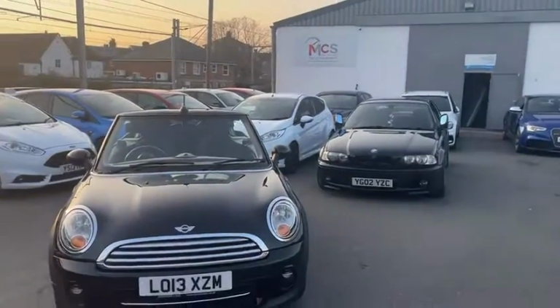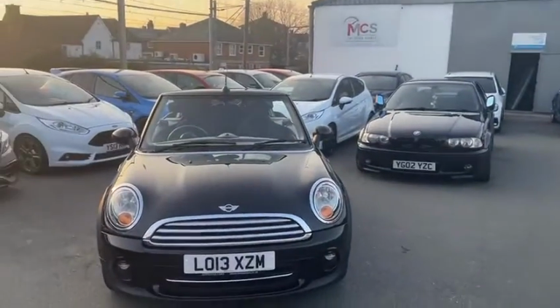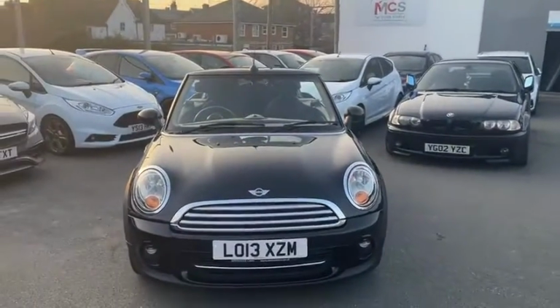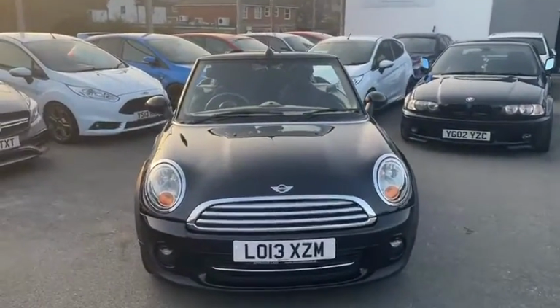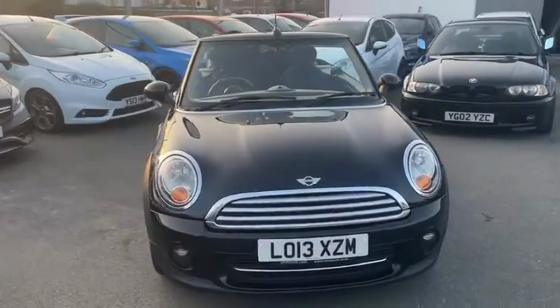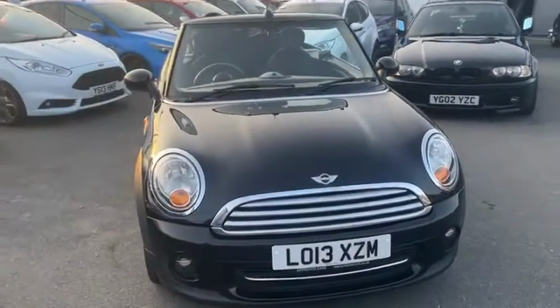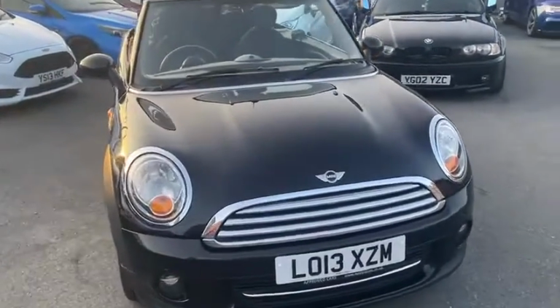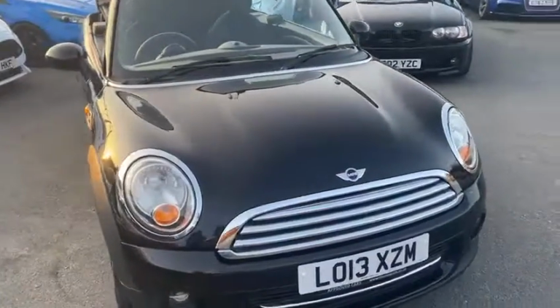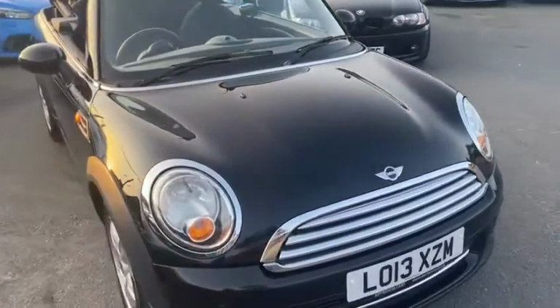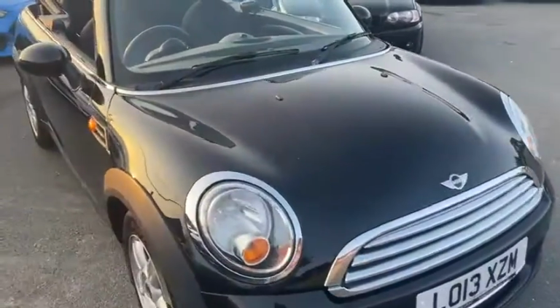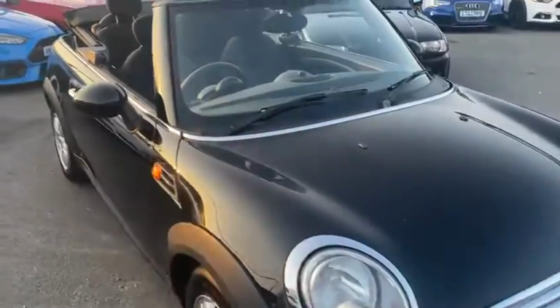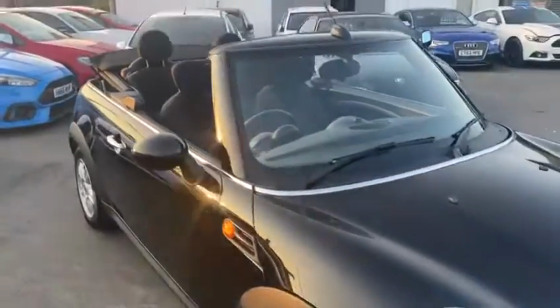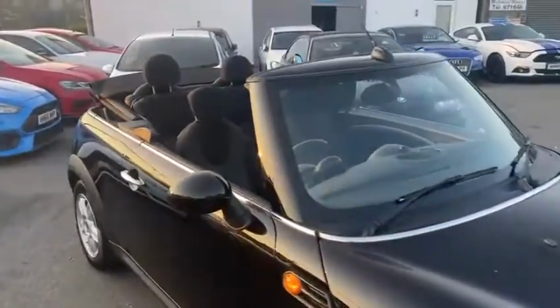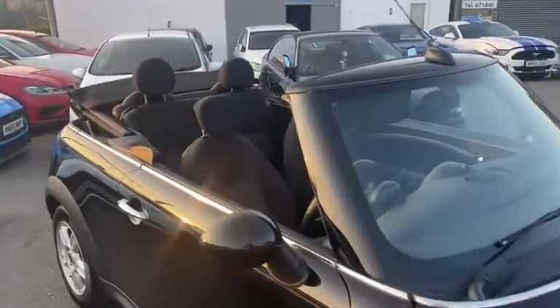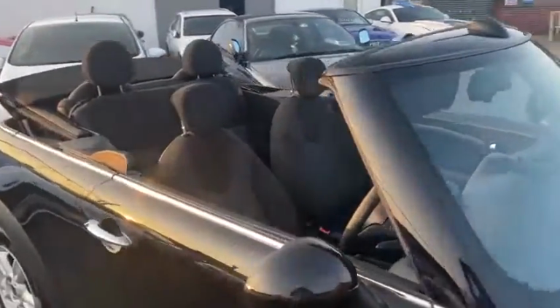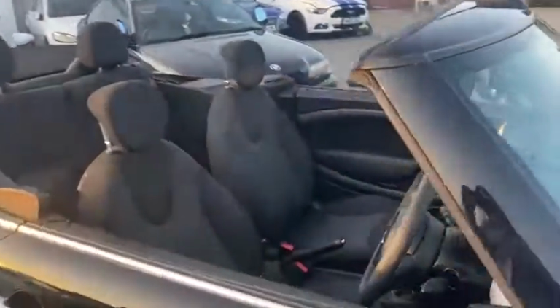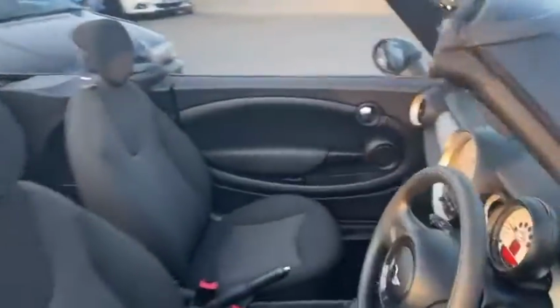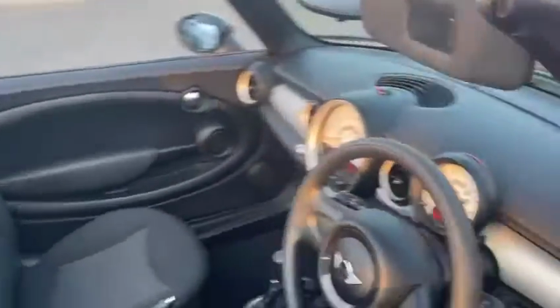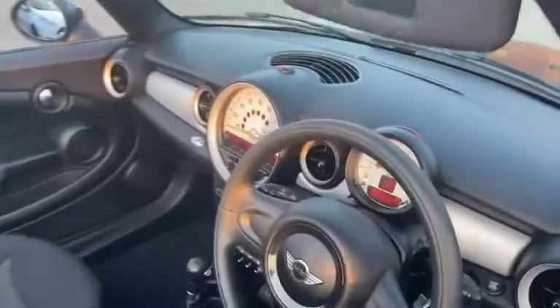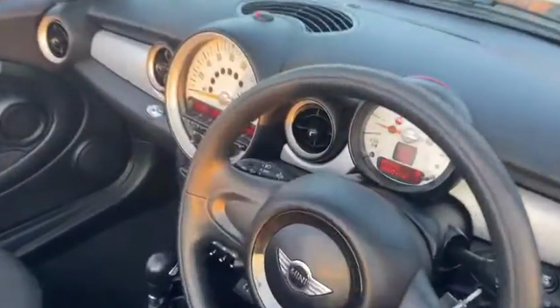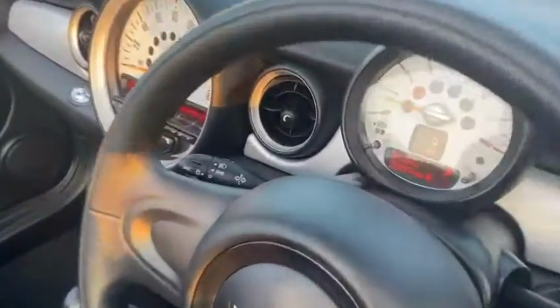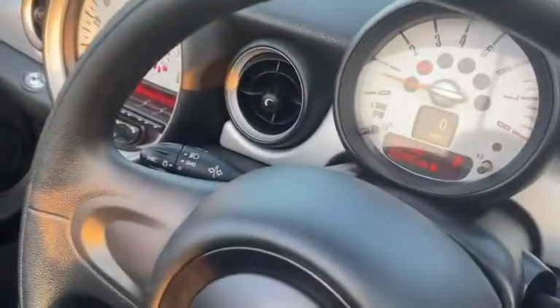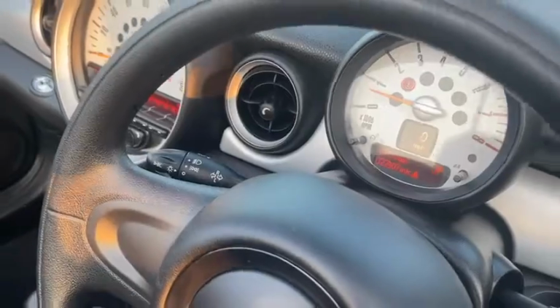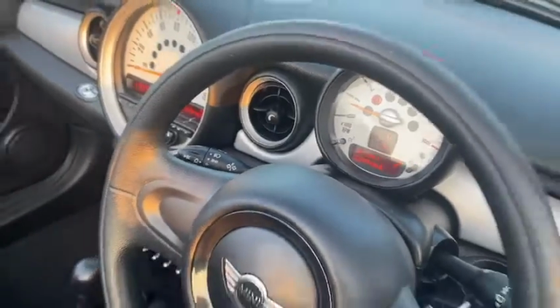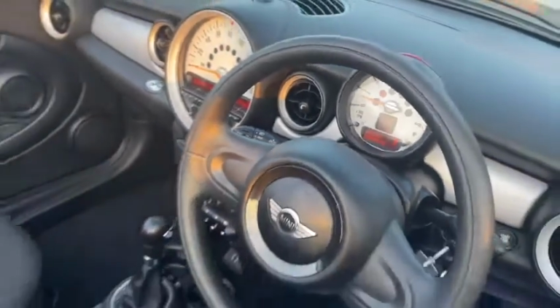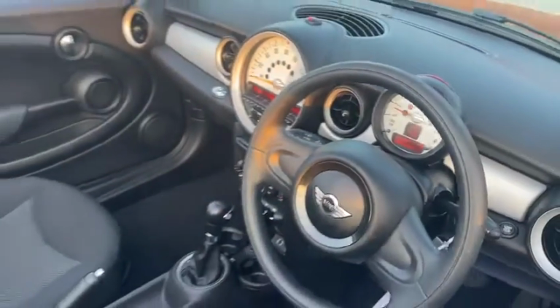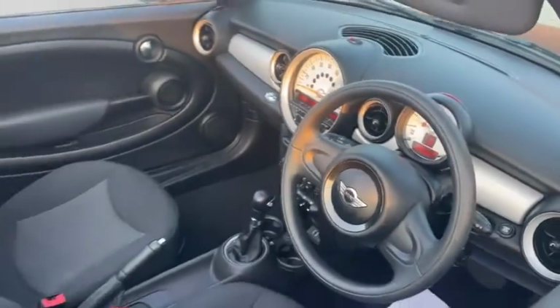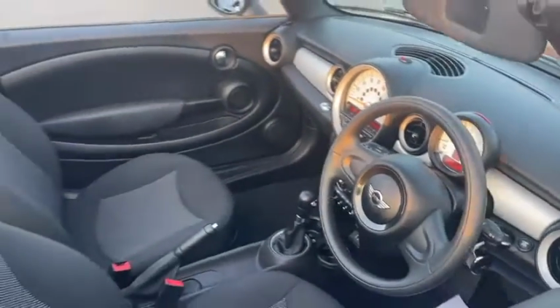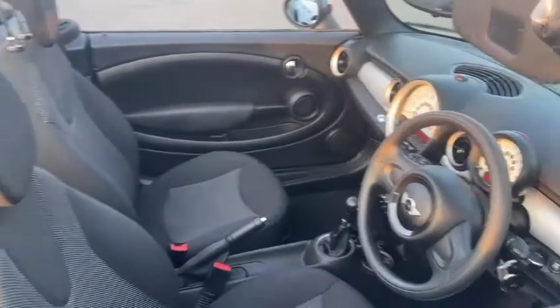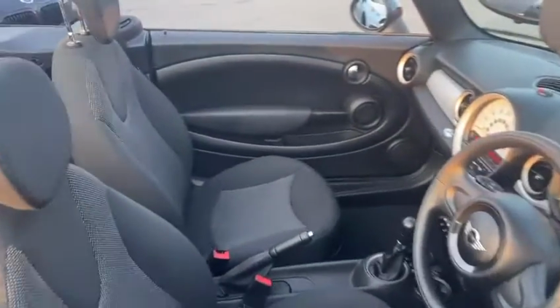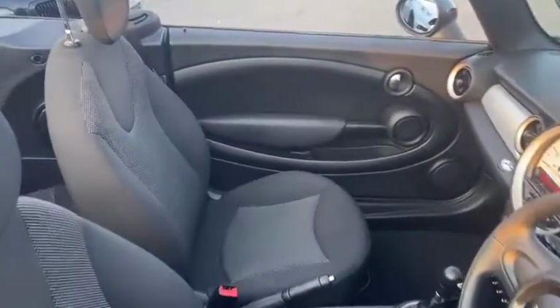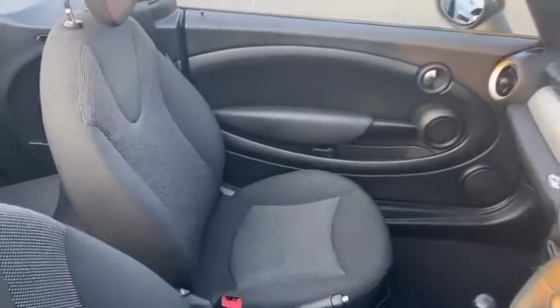Hi there, just did a walk around video of our Mini Cooper 2013 convertible. So I'm just under 23,000 miles, which is obviously very low mileage for the age.